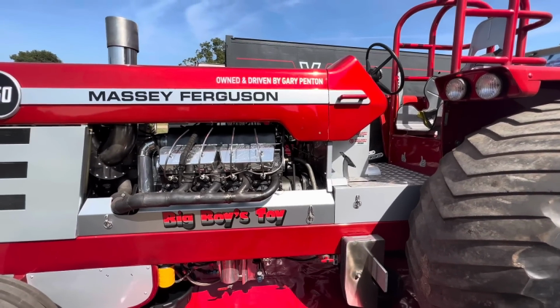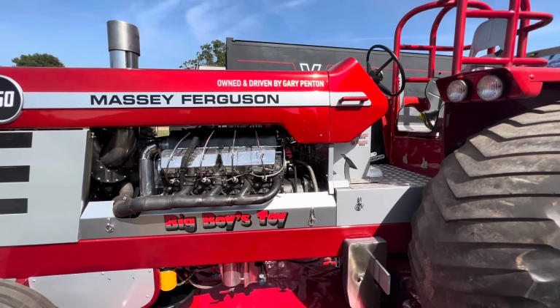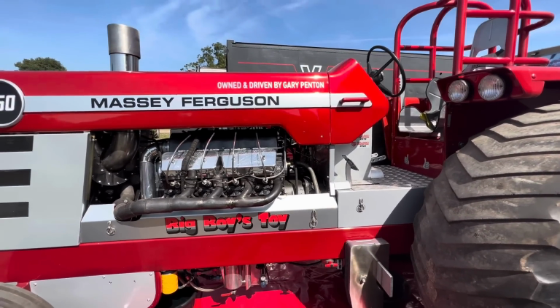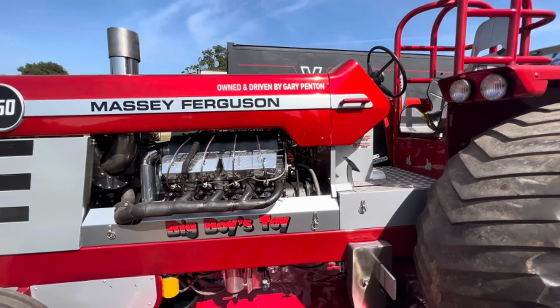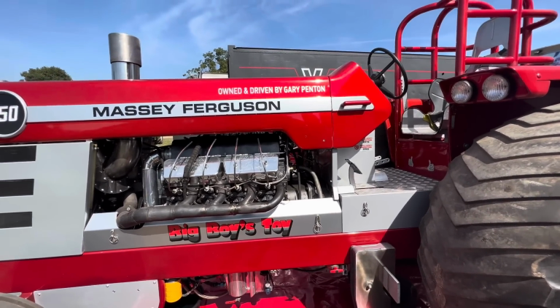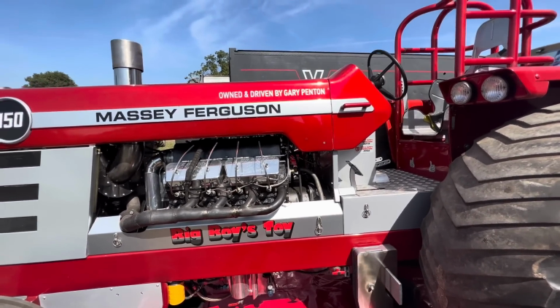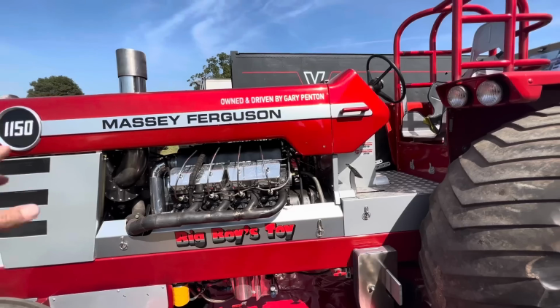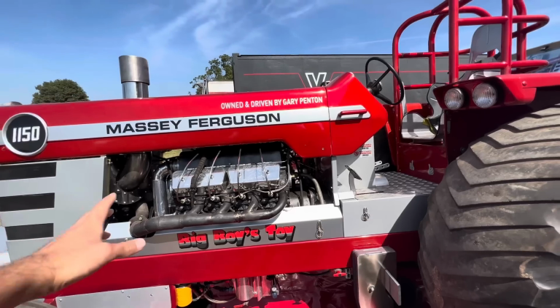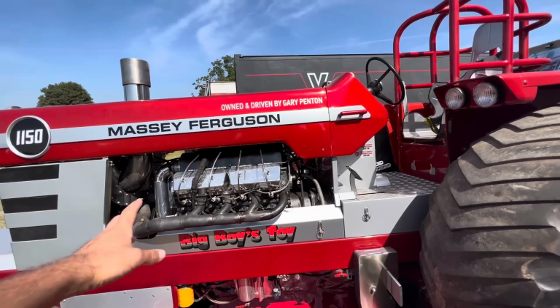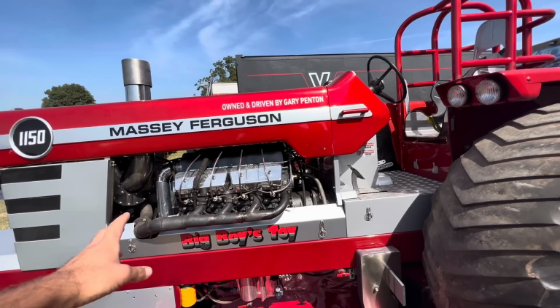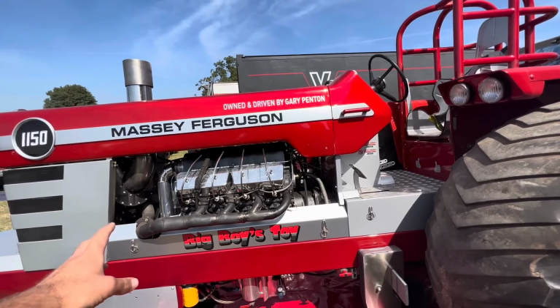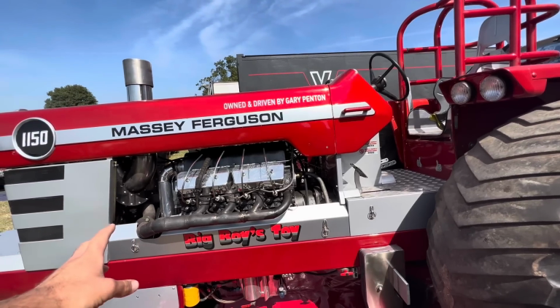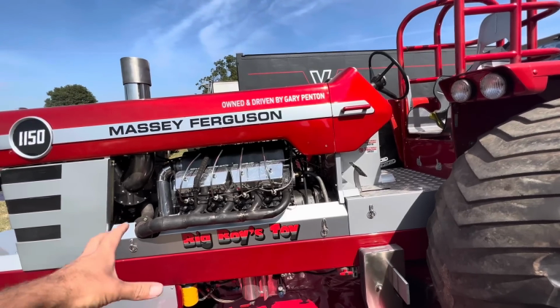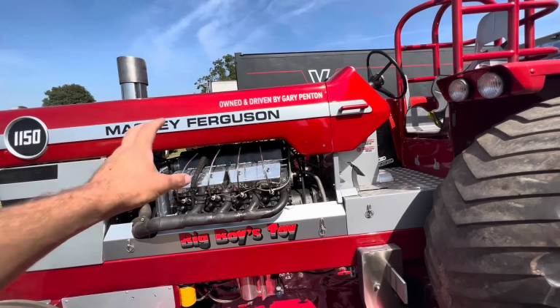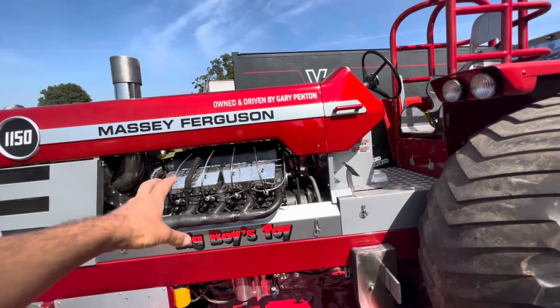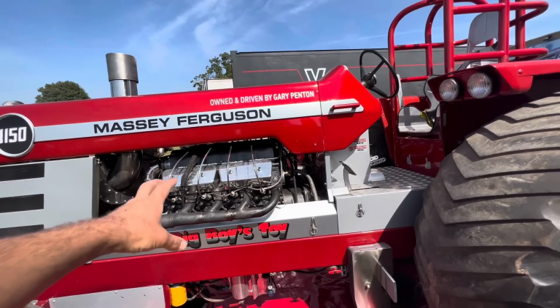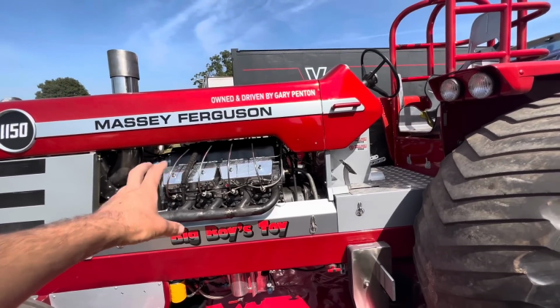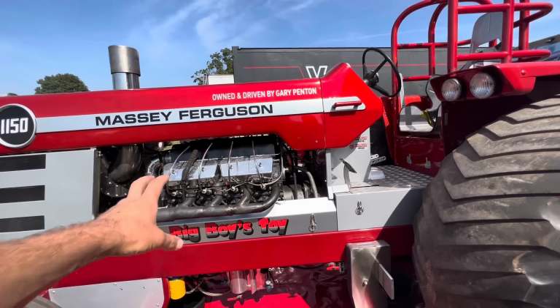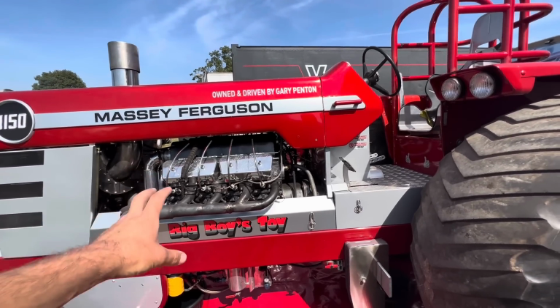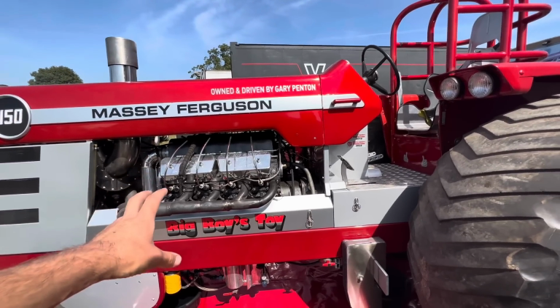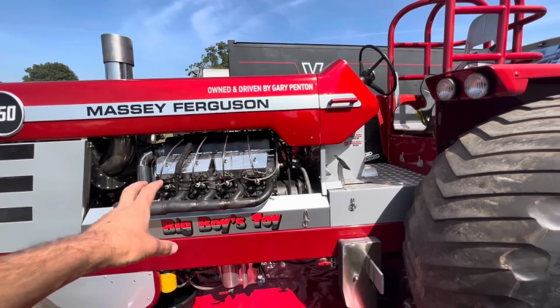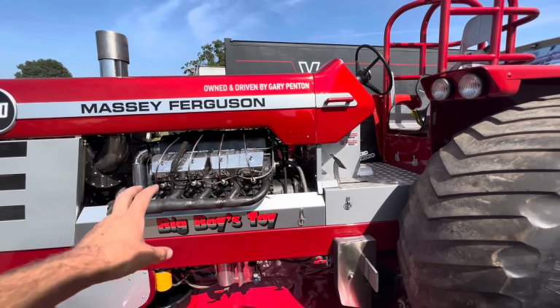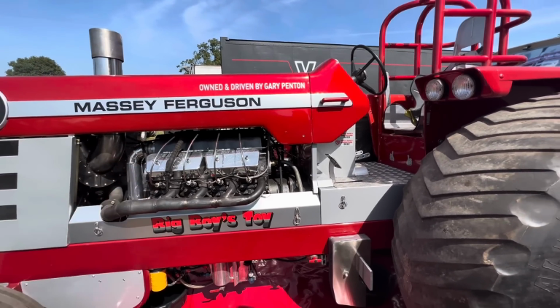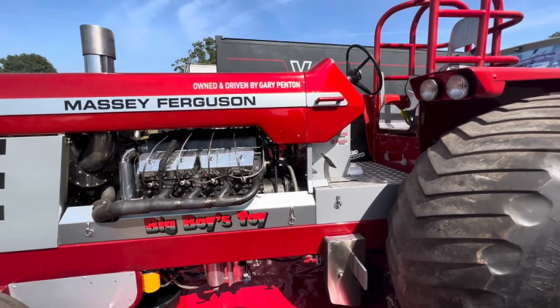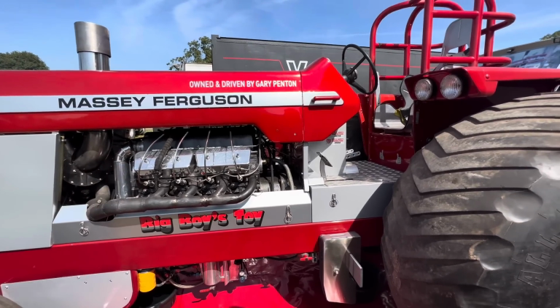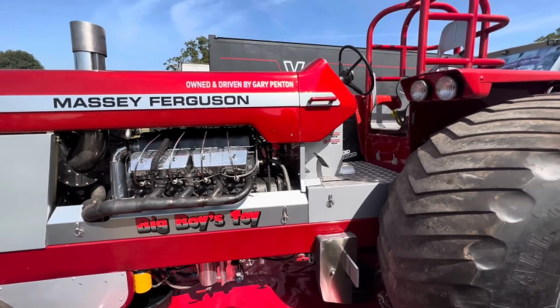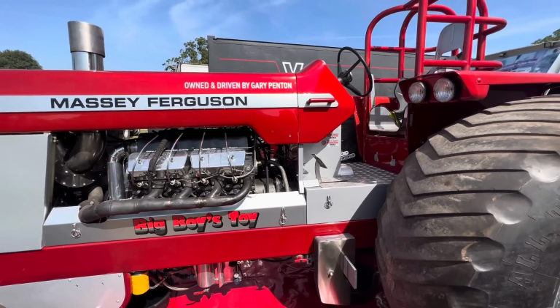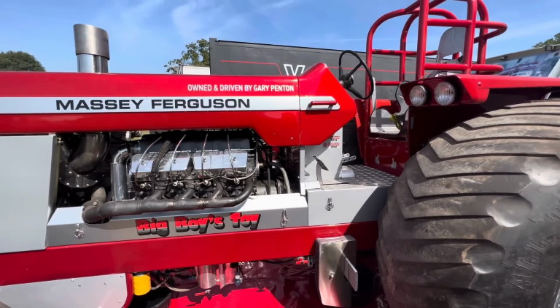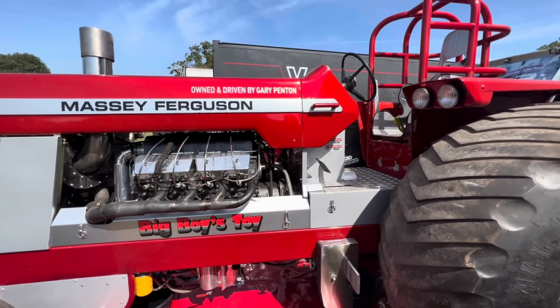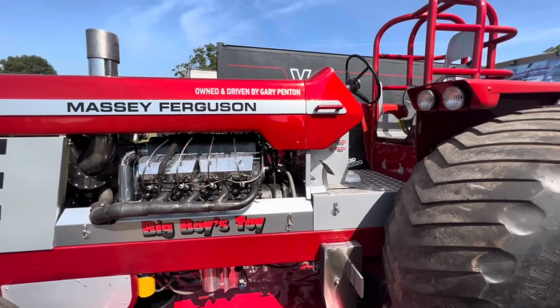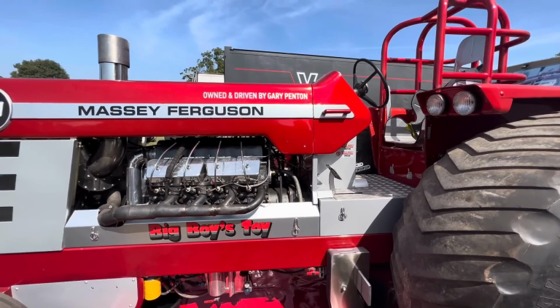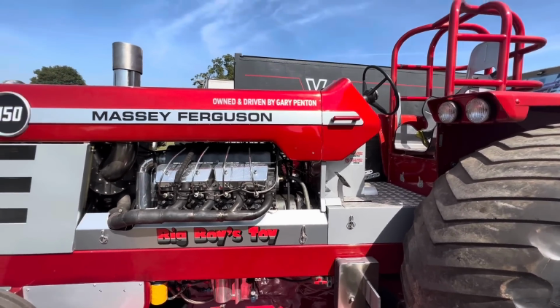Two and a half thousand horsepower. And it originally was - what is the sort of engine that was in fire engines? Fire engines. Dustcarts yeah. 145 horsepower originally.